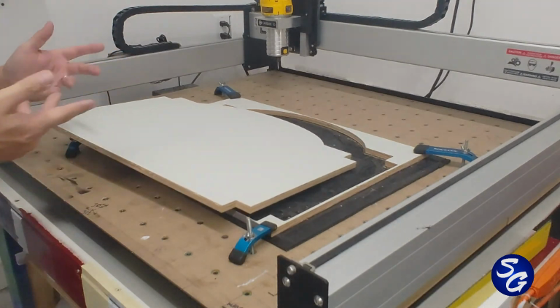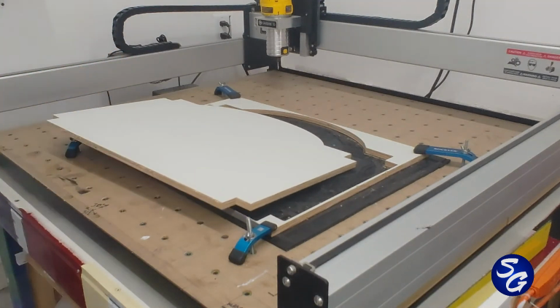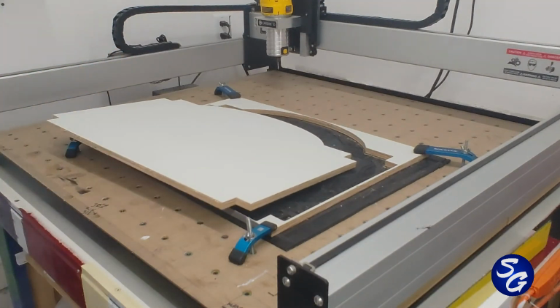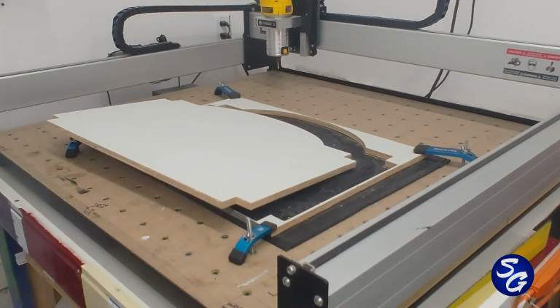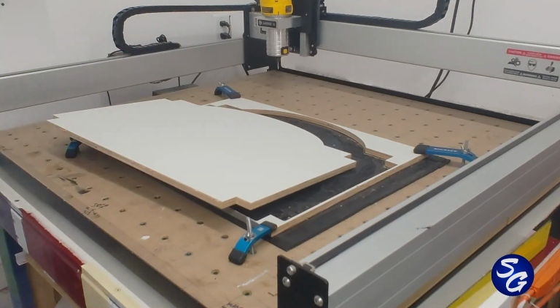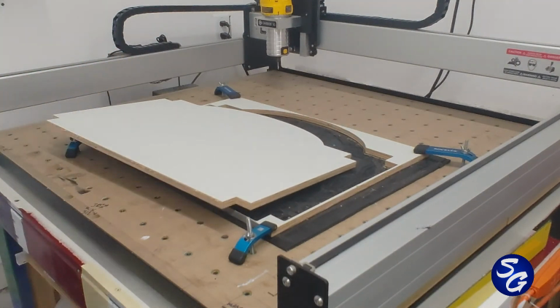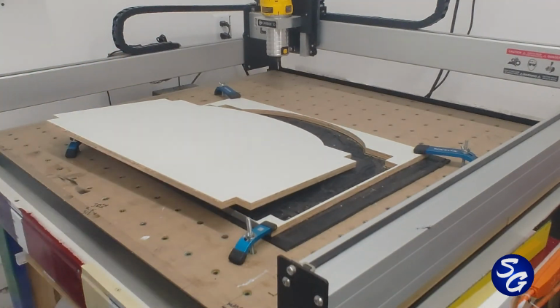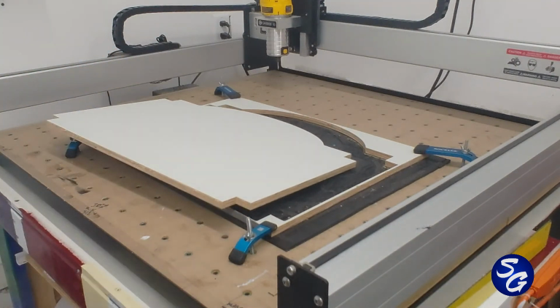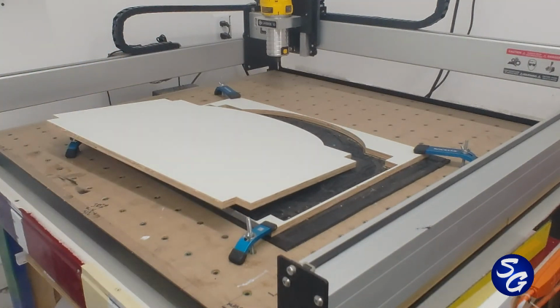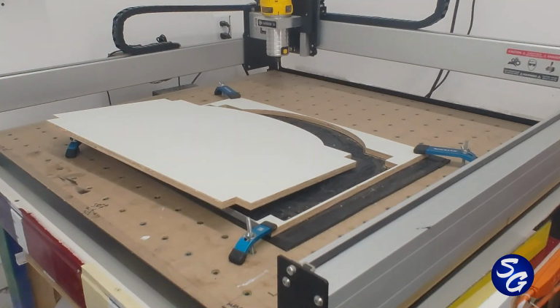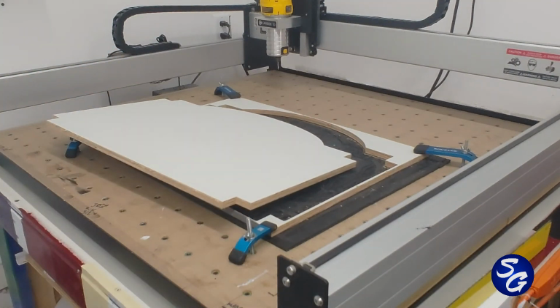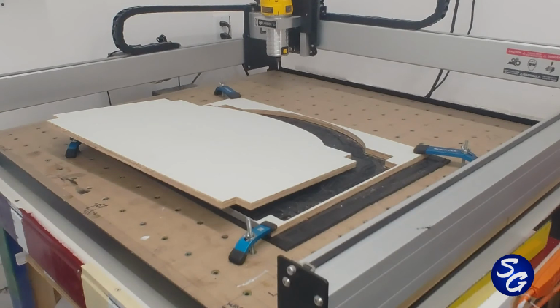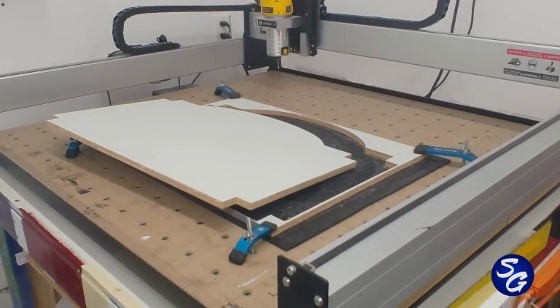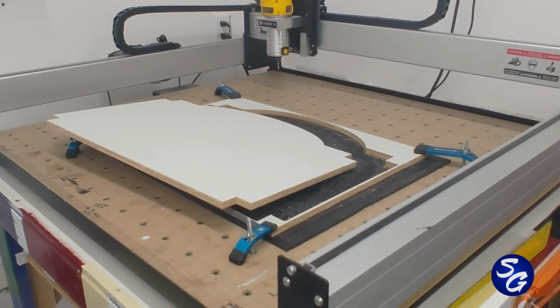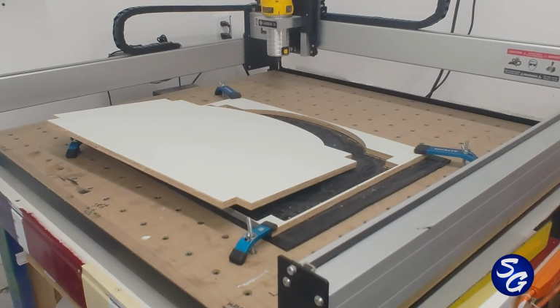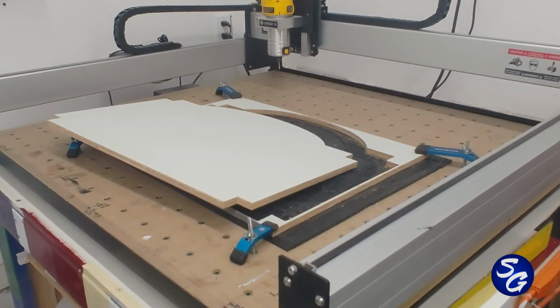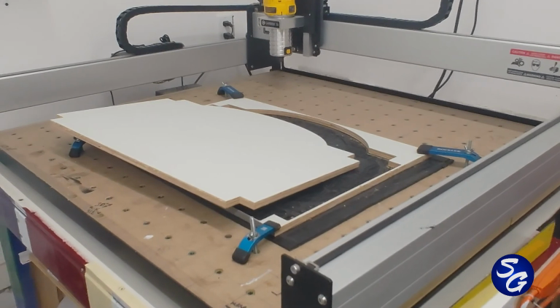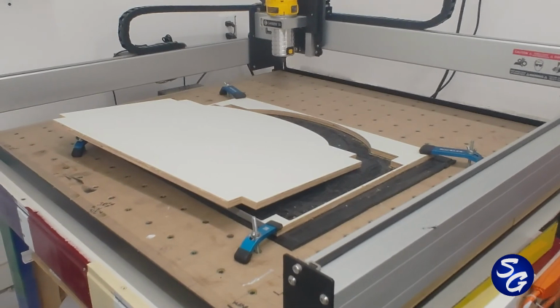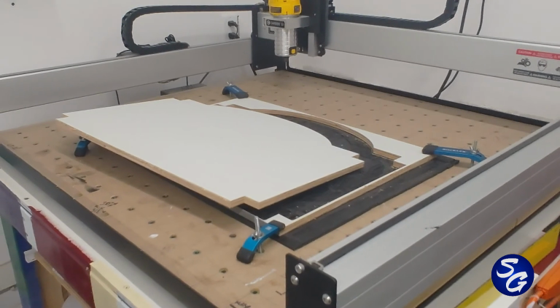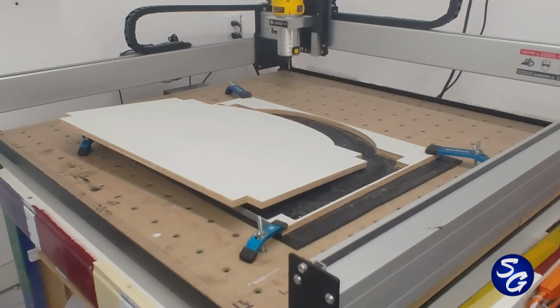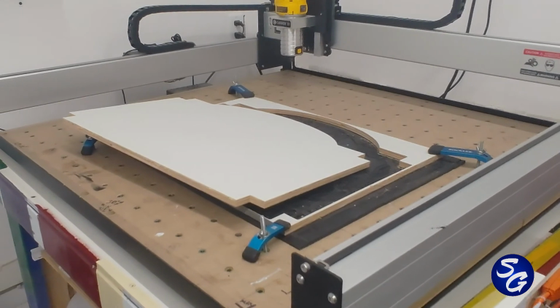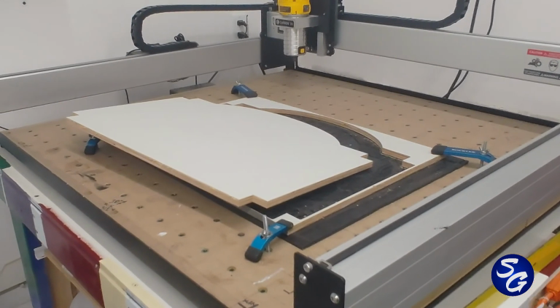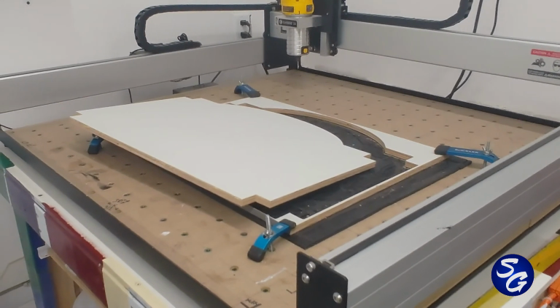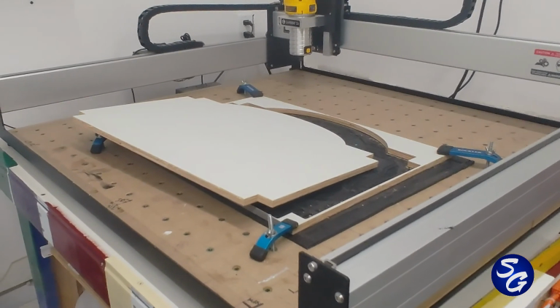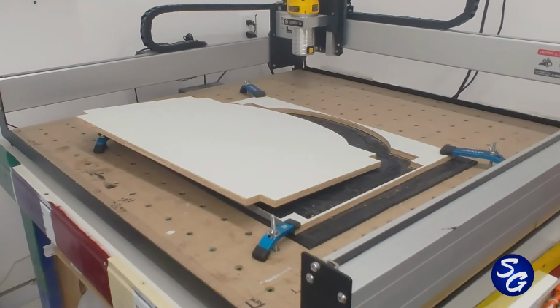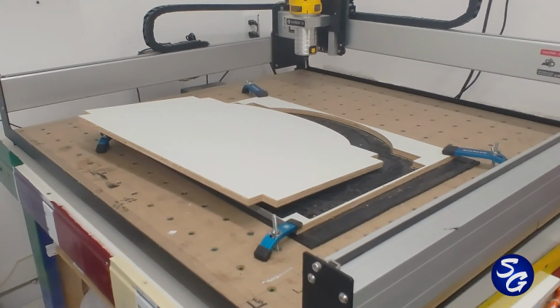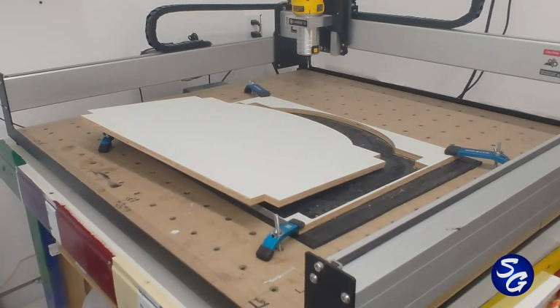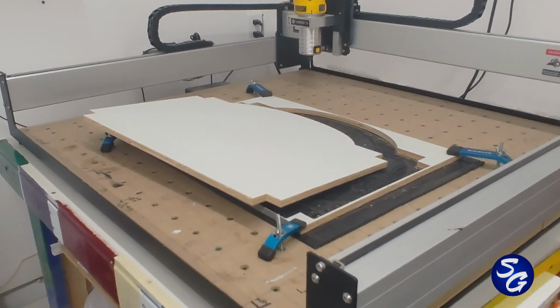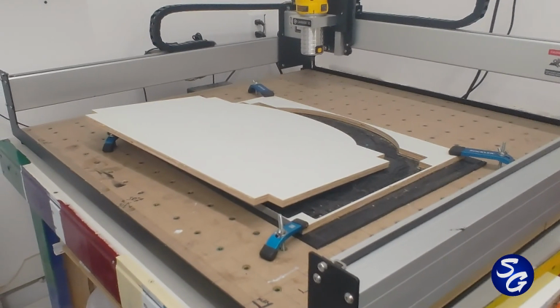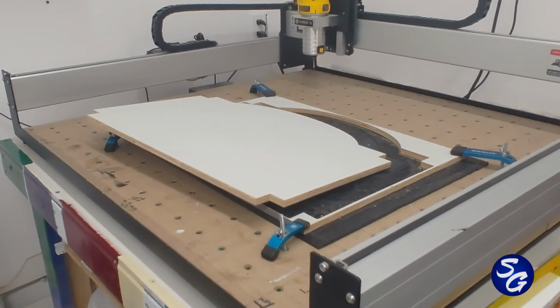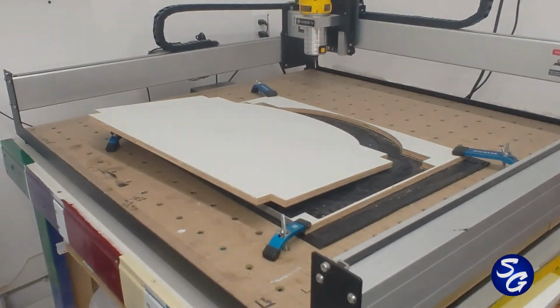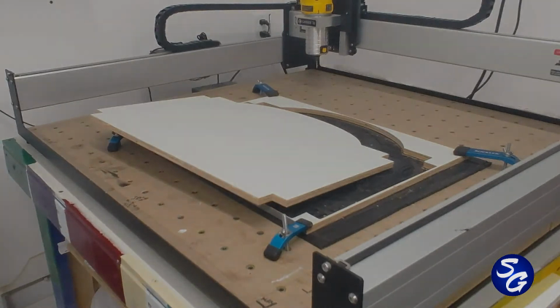In less than three minutes you've got an MDO wood sign that's primed and ready to paint.